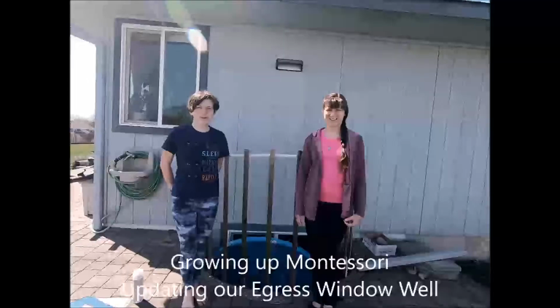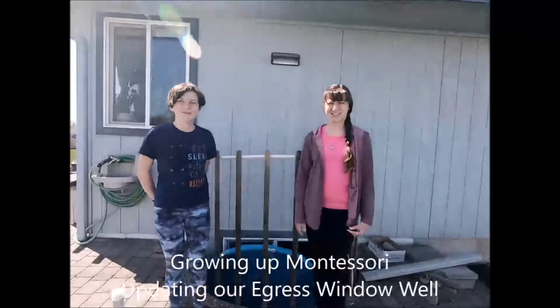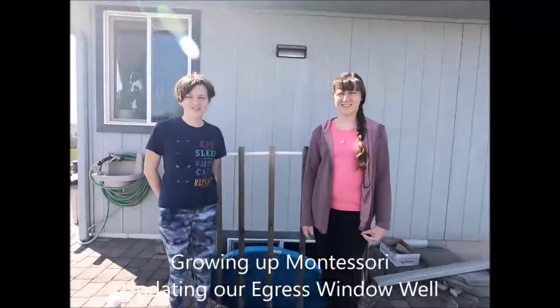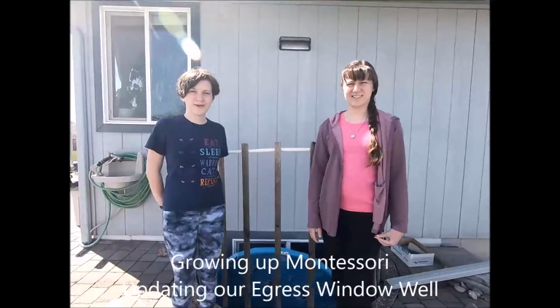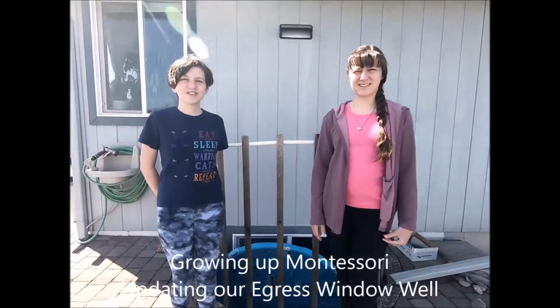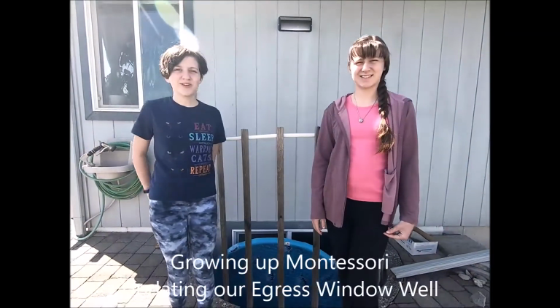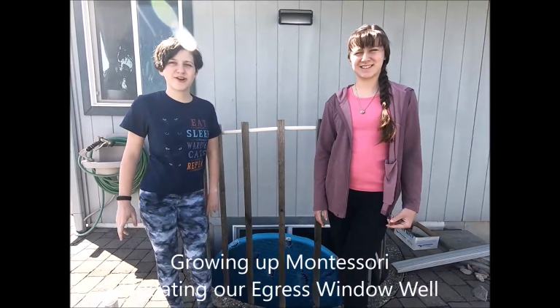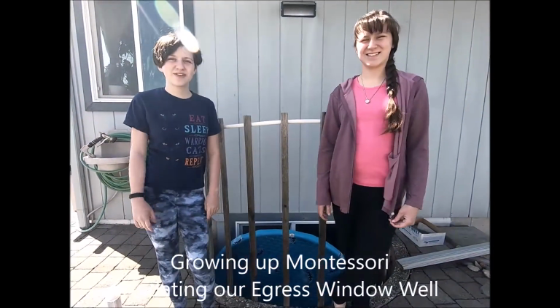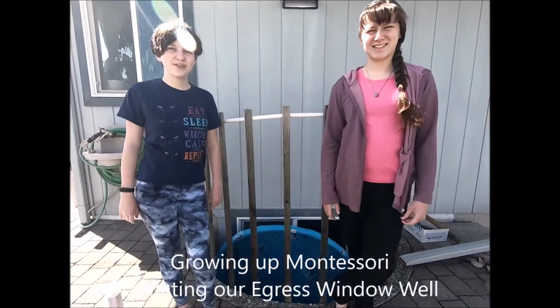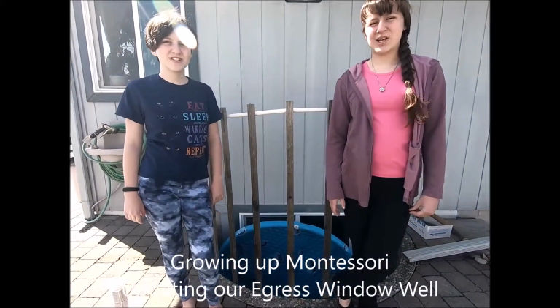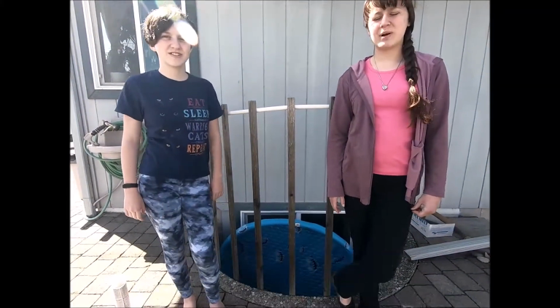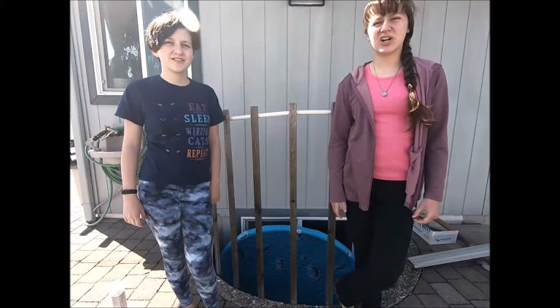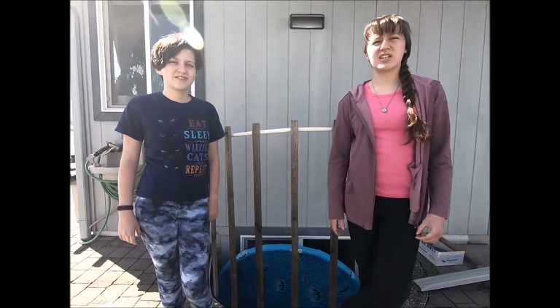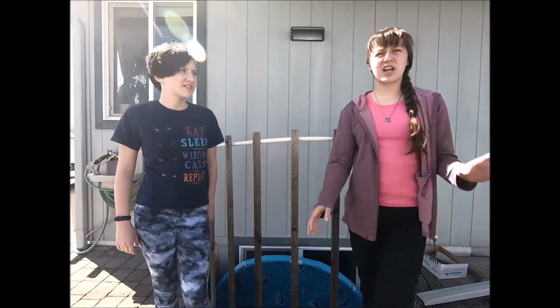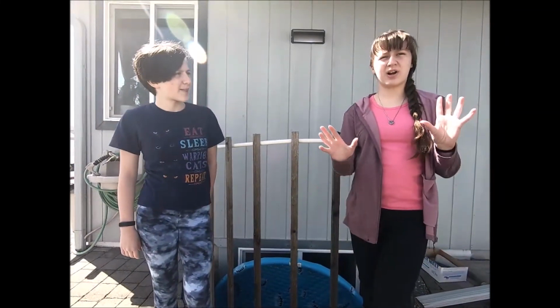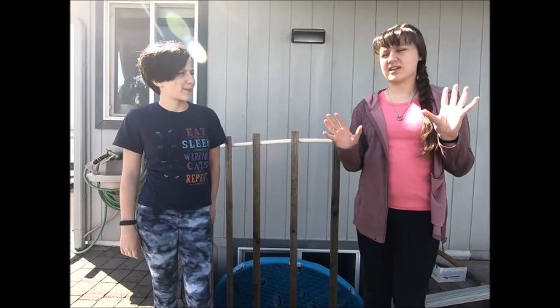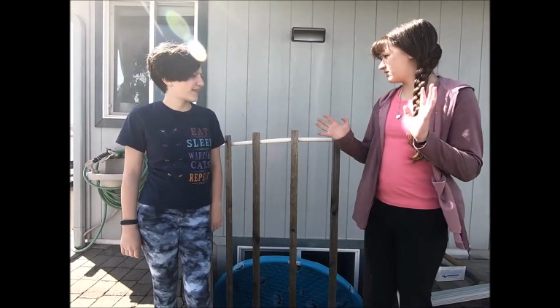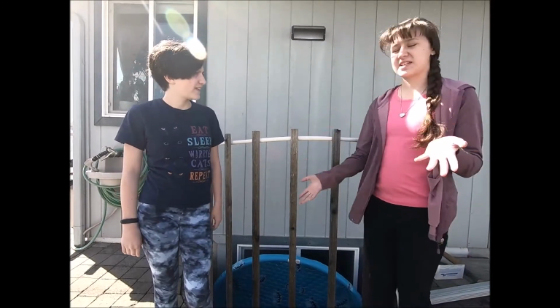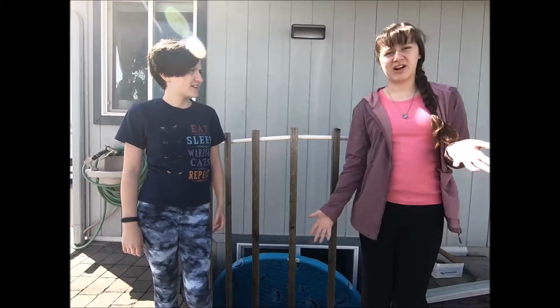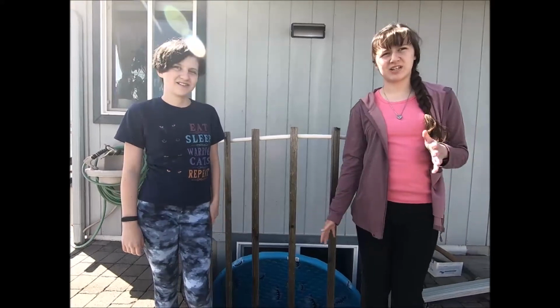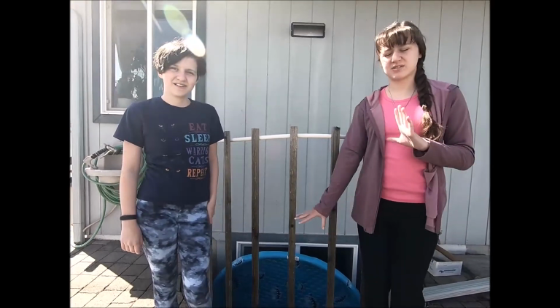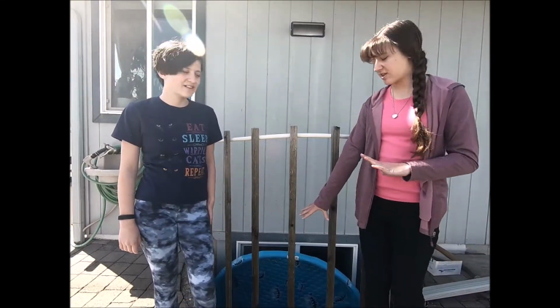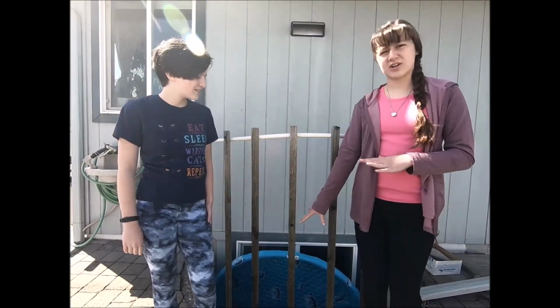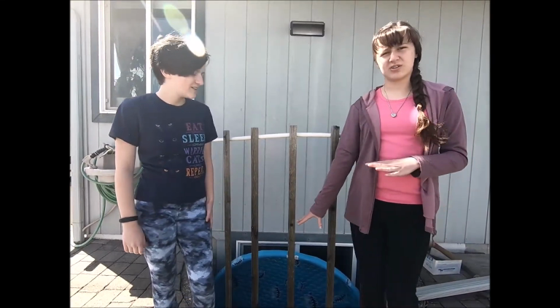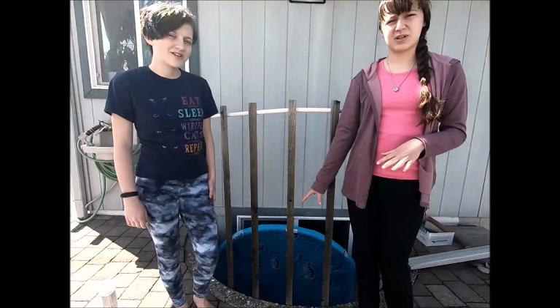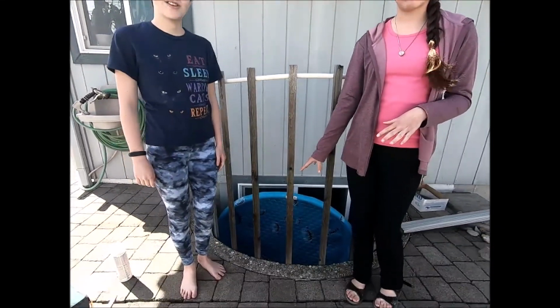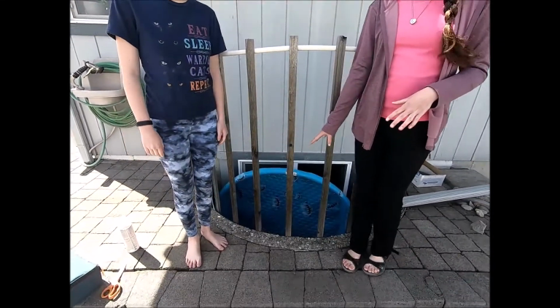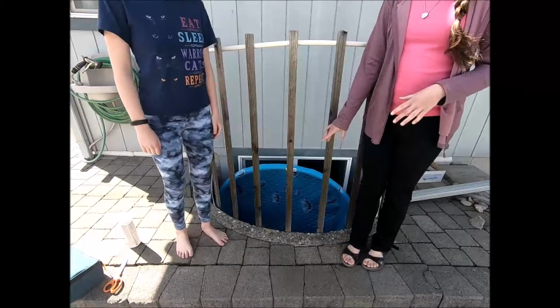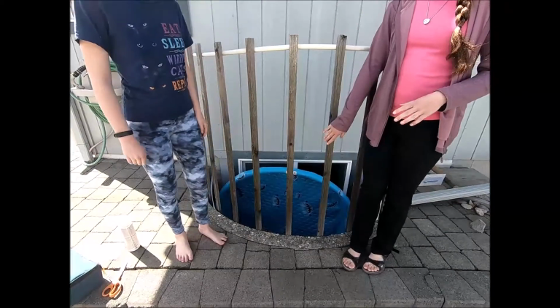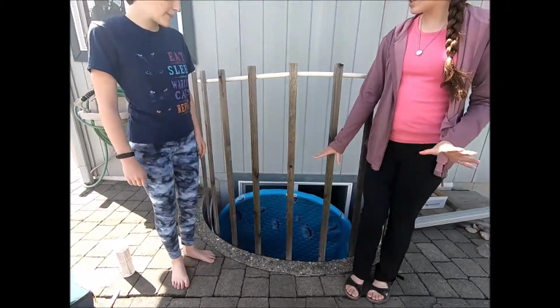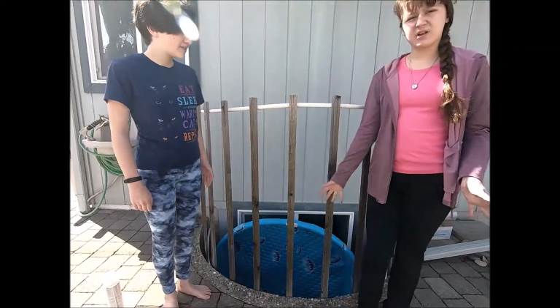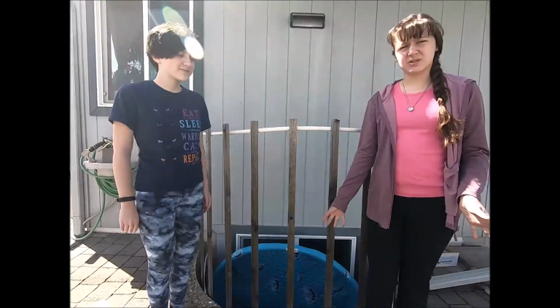Welcome back to Growing Up Montessori where we explore everything from the universe to our backyard. Today we're on the side of our house and this is our egress window, and today we're going to be working on a project here.